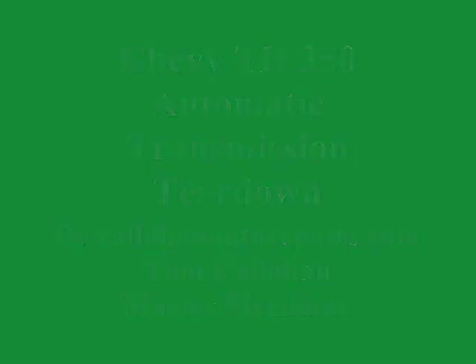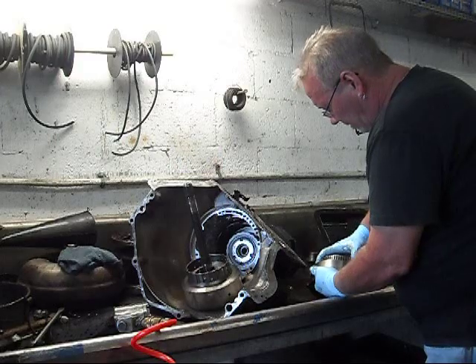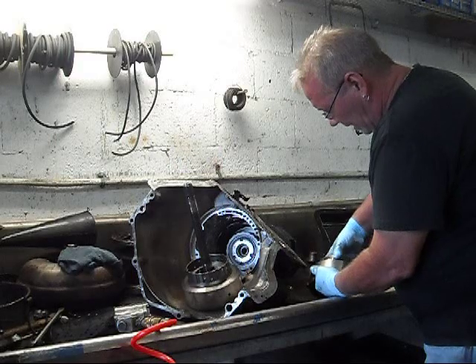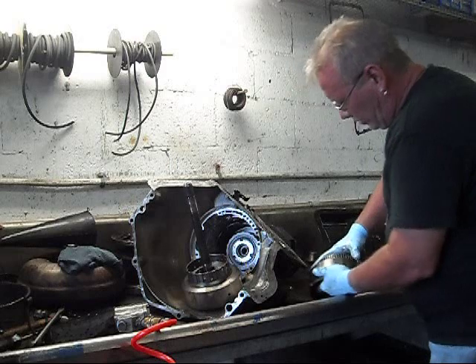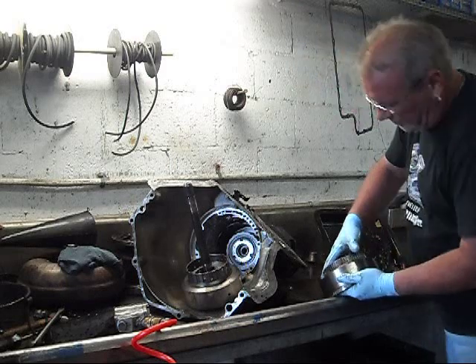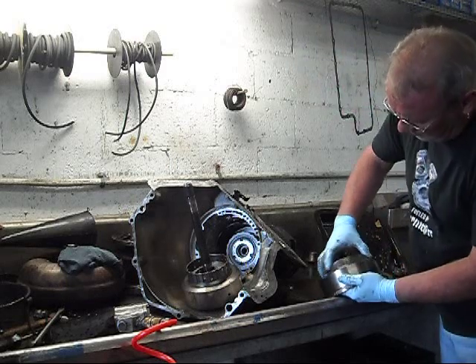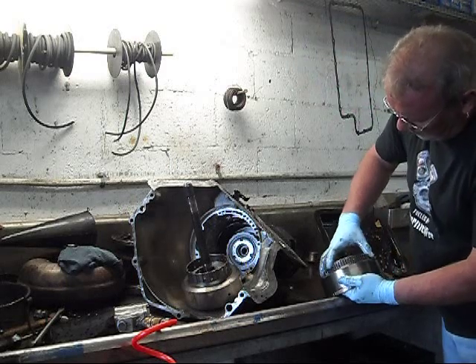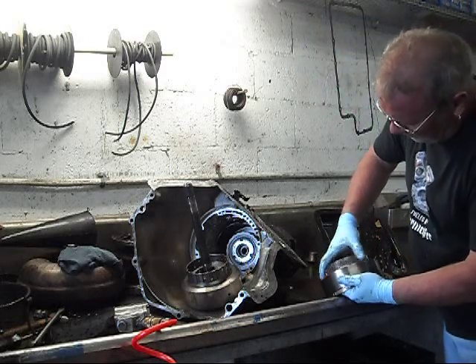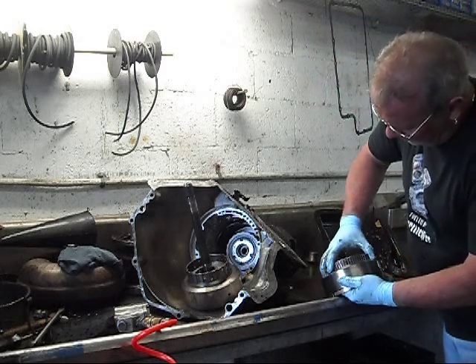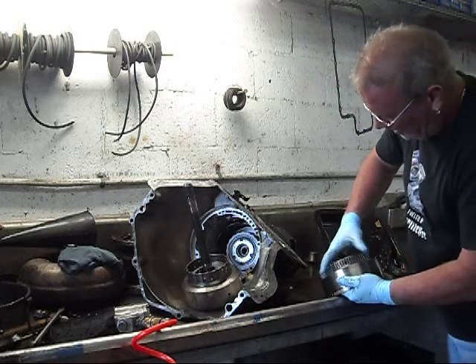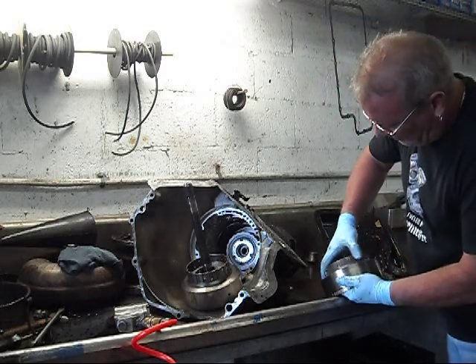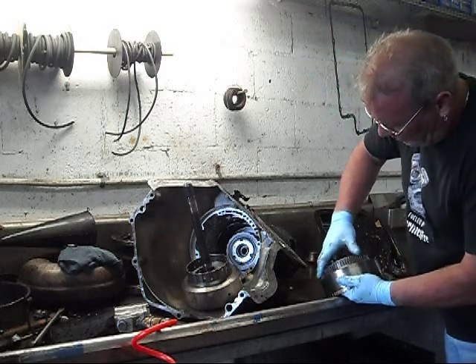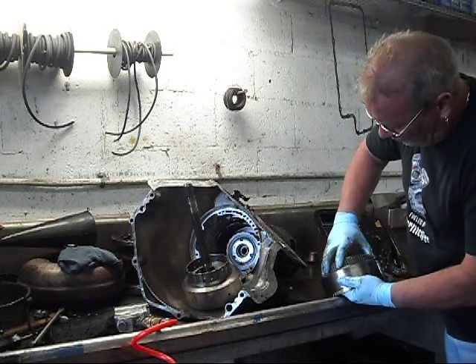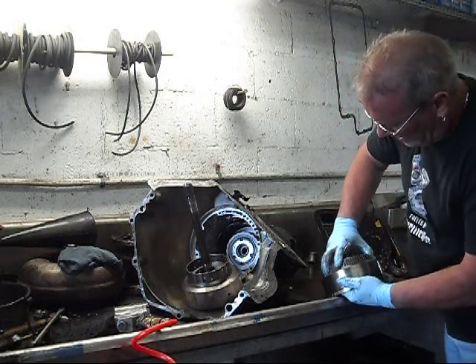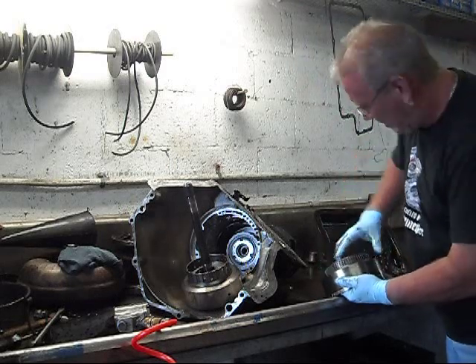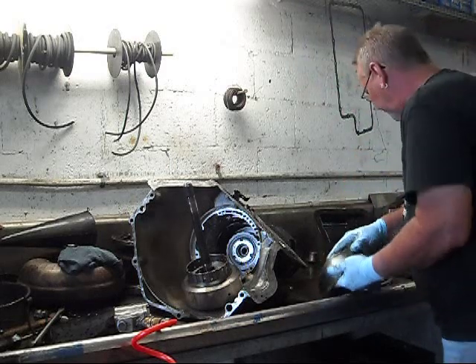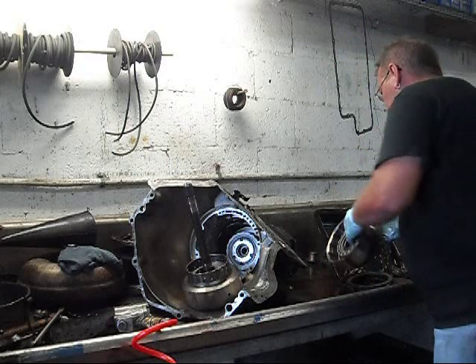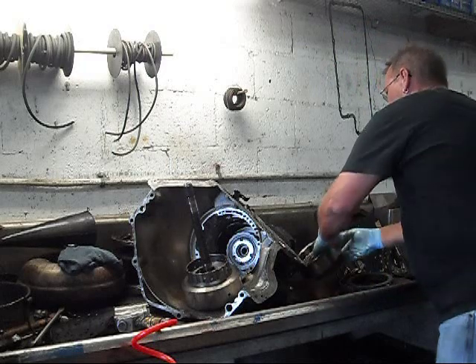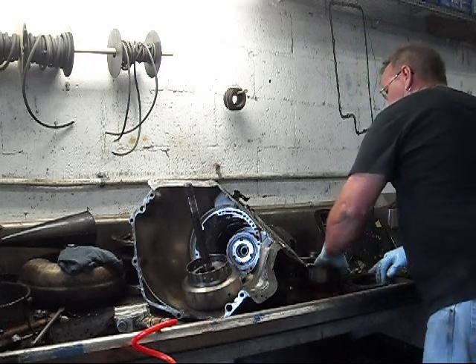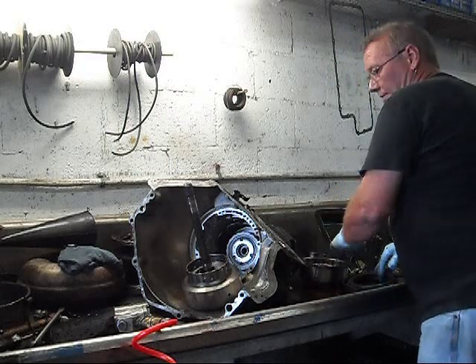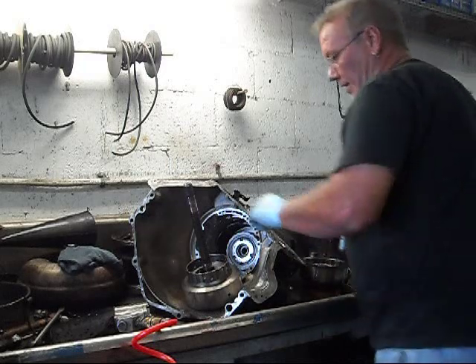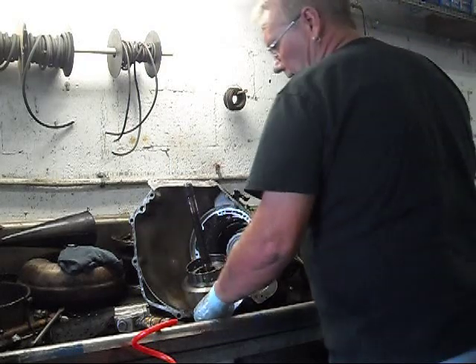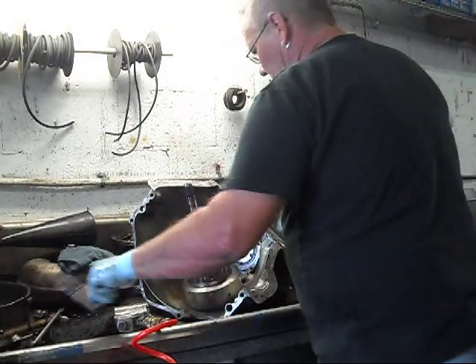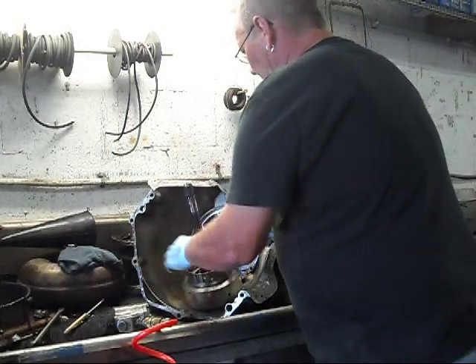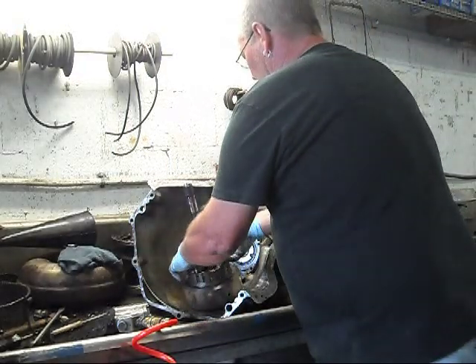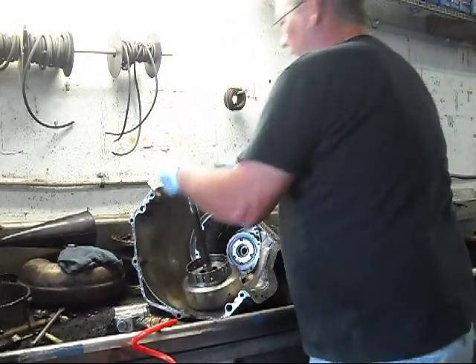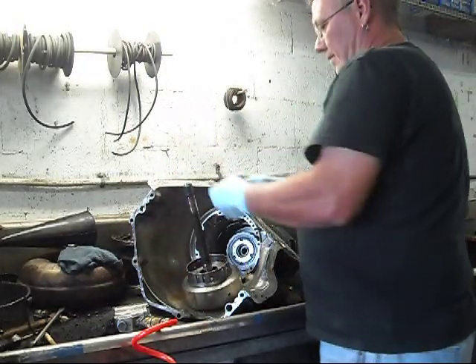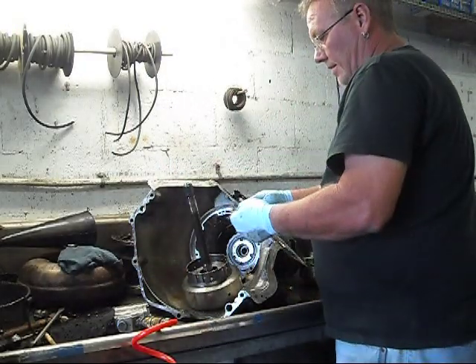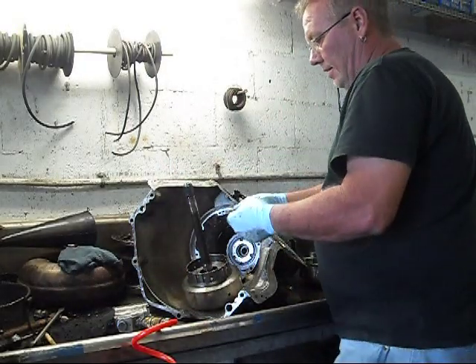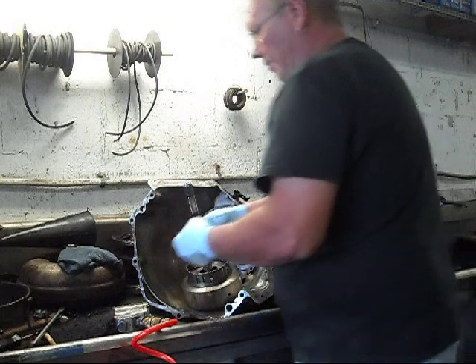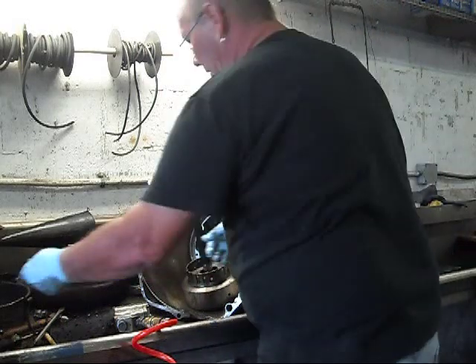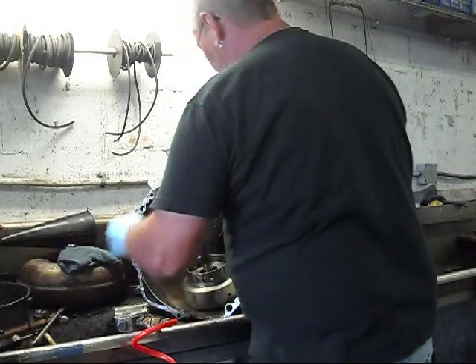One-way clutch, three wheels, locks up — thrust needle bearing.